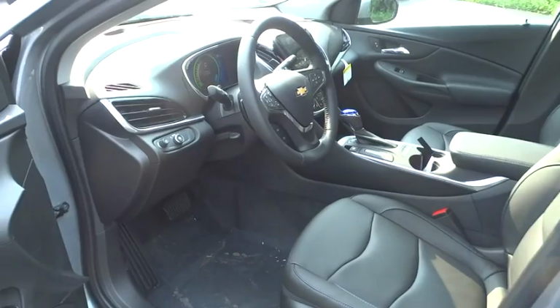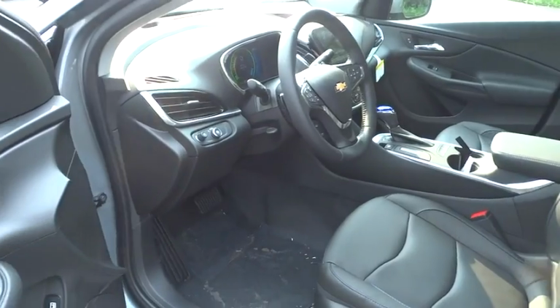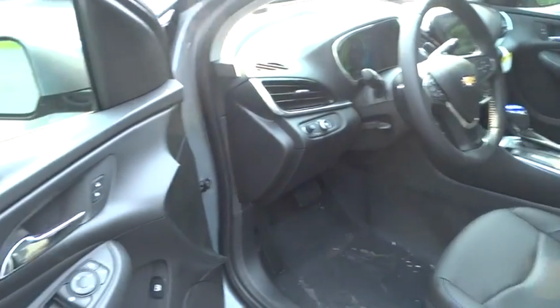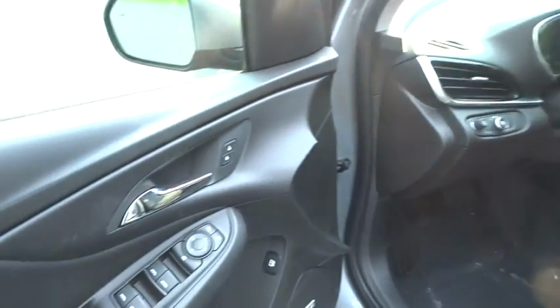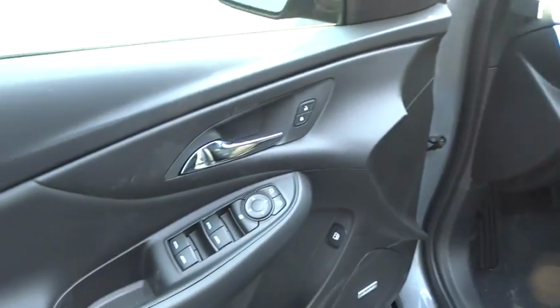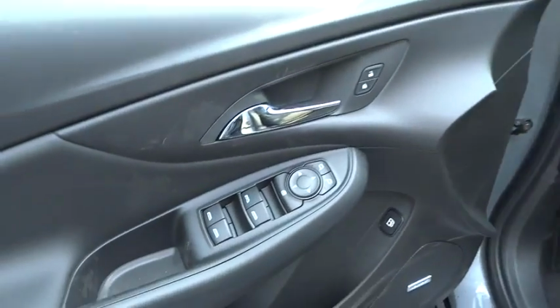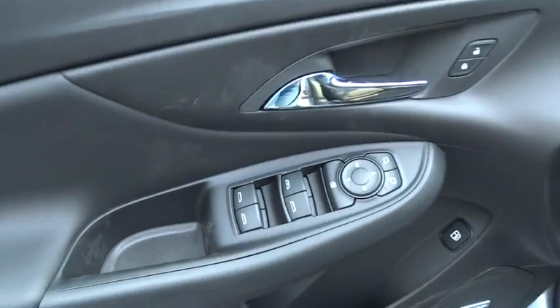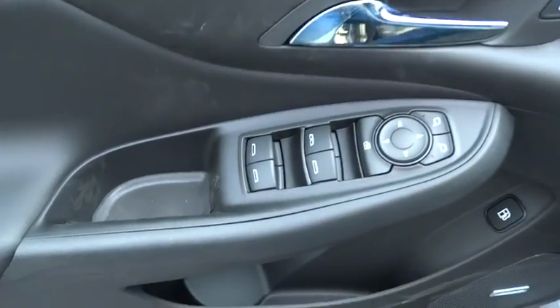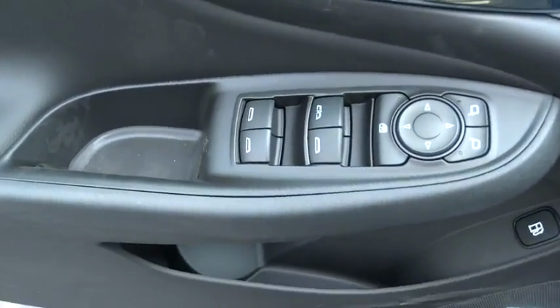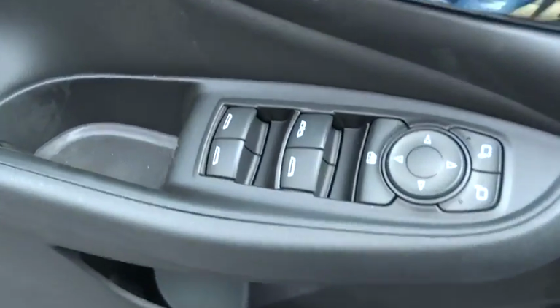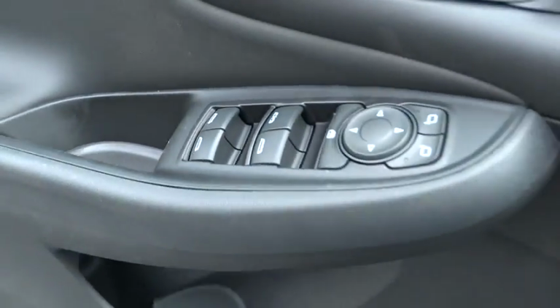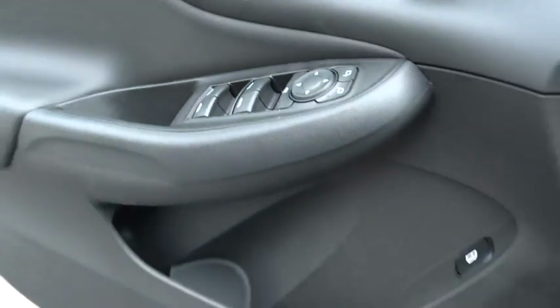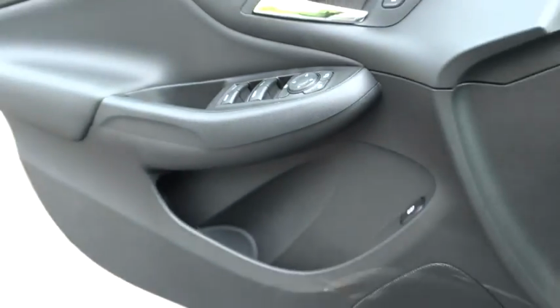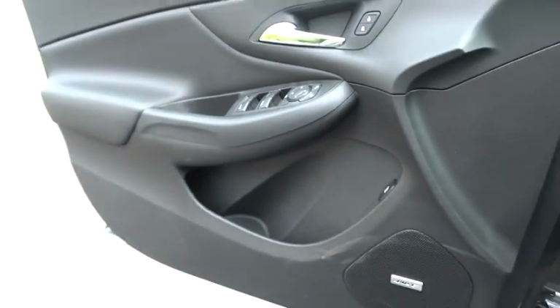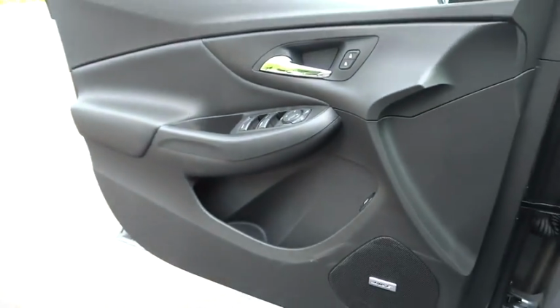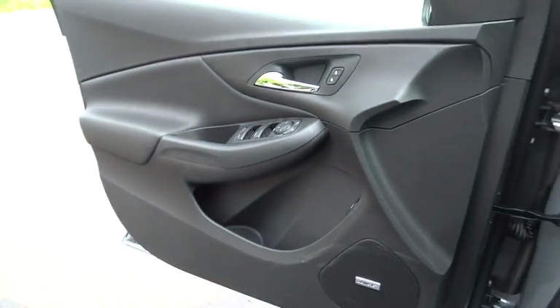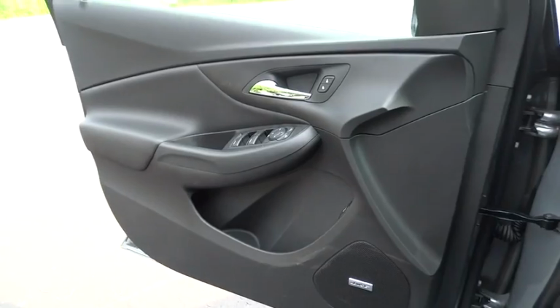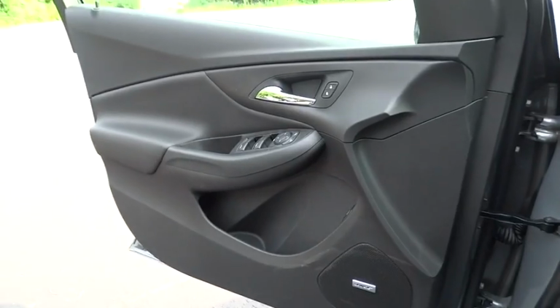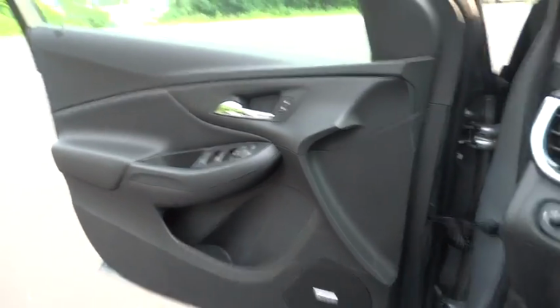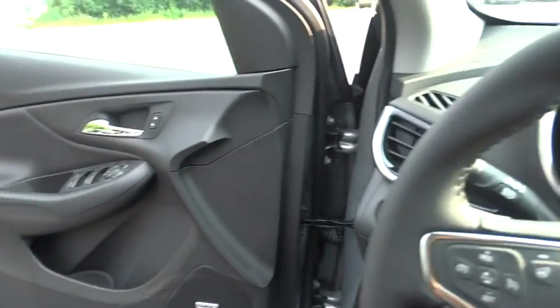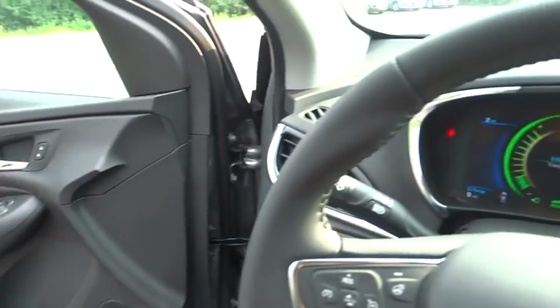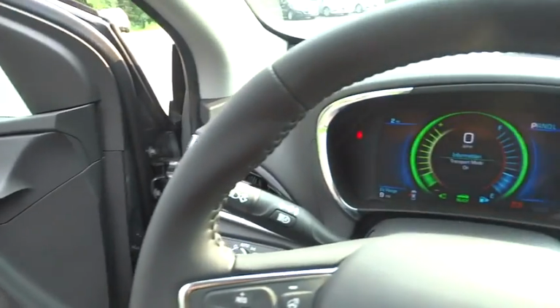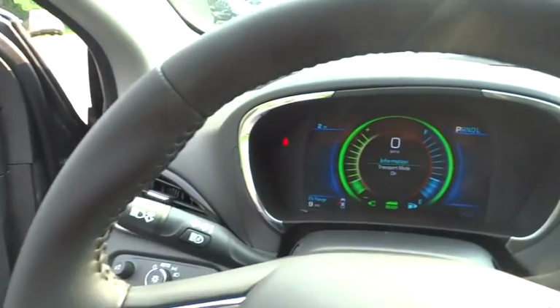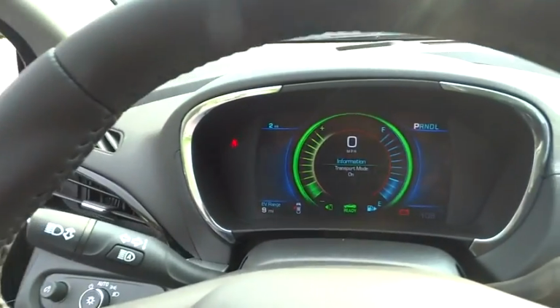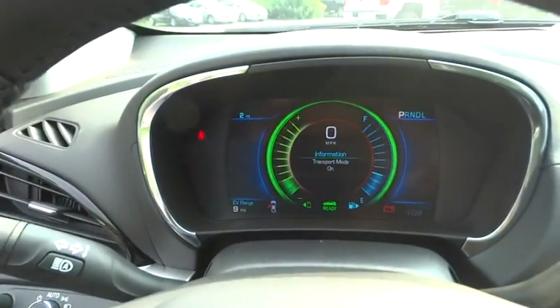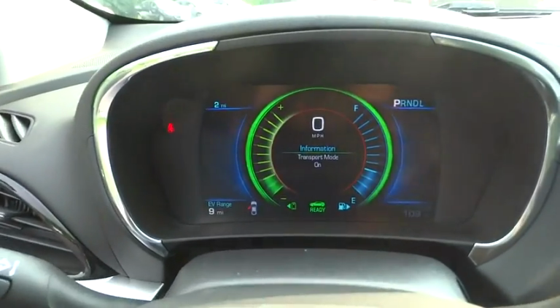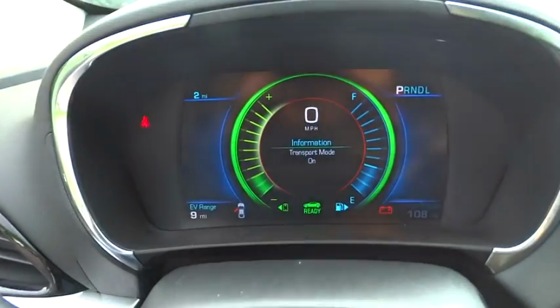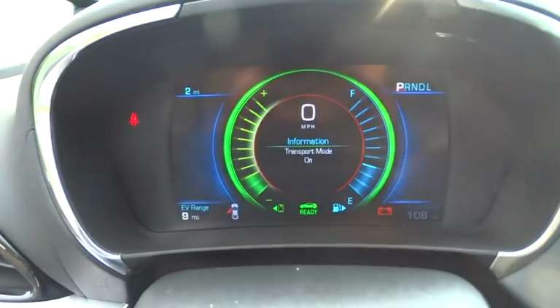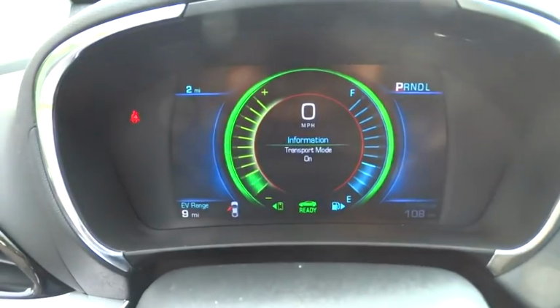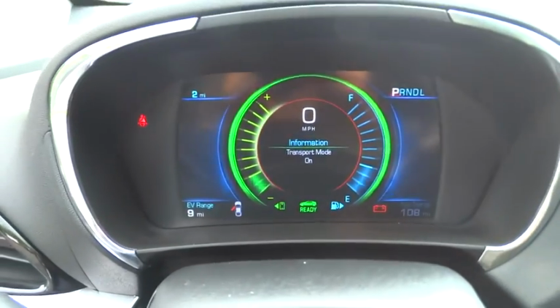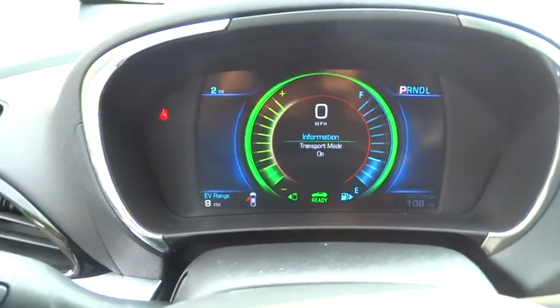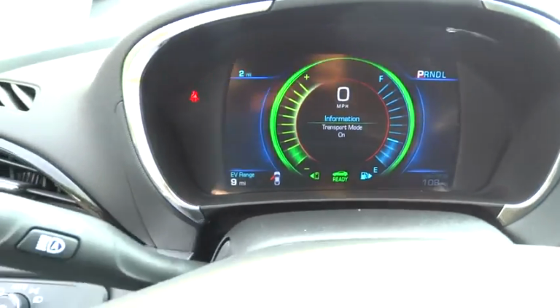Floor mats, cruise control, auto-dimming rear-view mirror, aluminum wheels, keyless start, four-wheel disc brakes, climate control, front-wheel drive, AM-FM stereo radio.